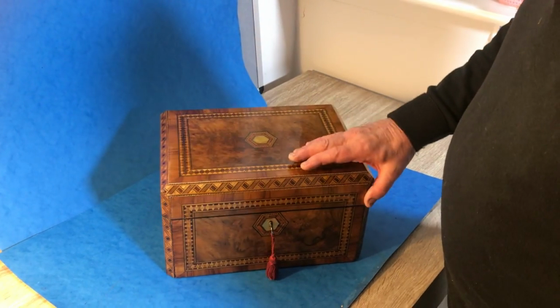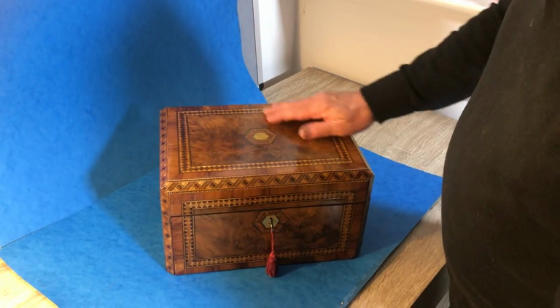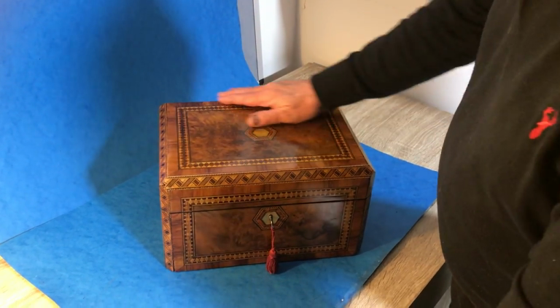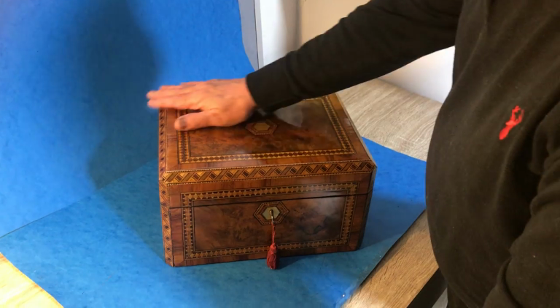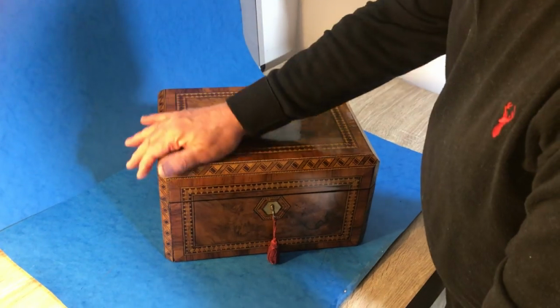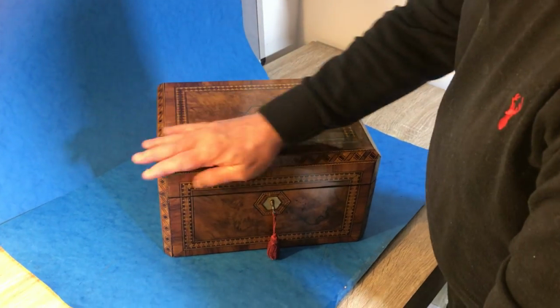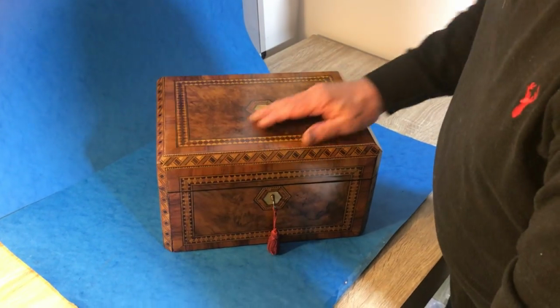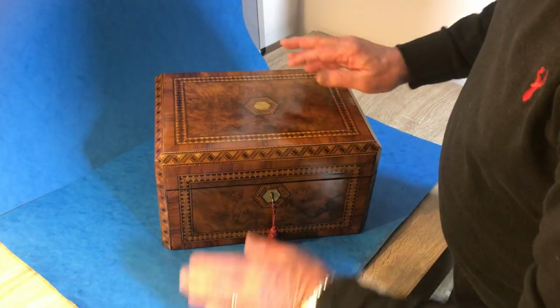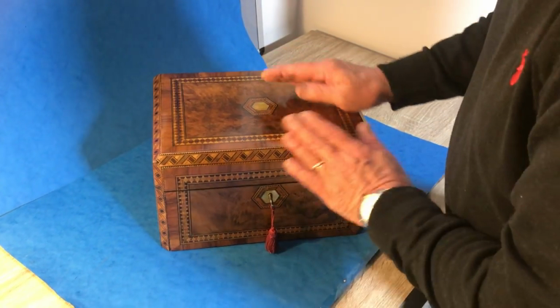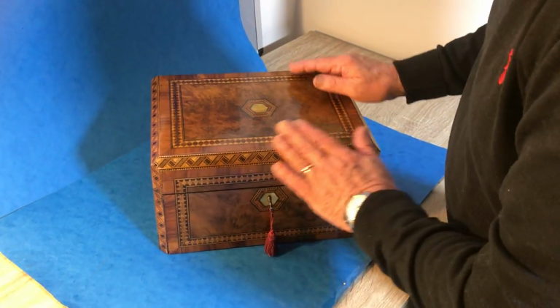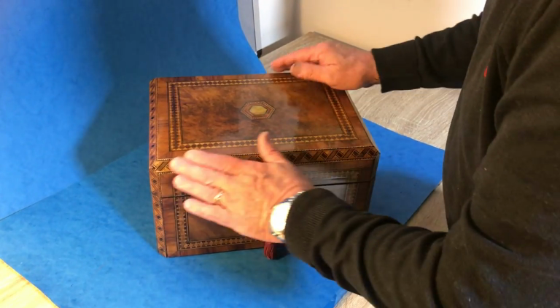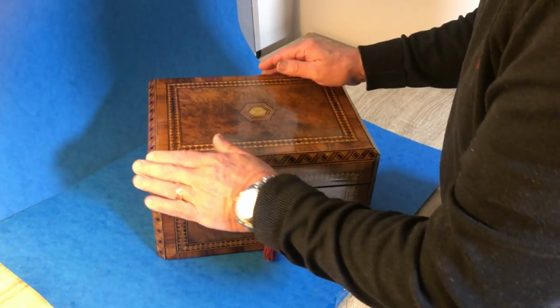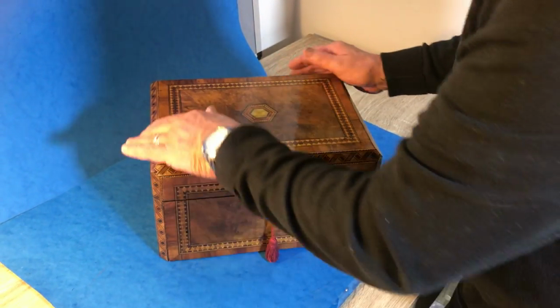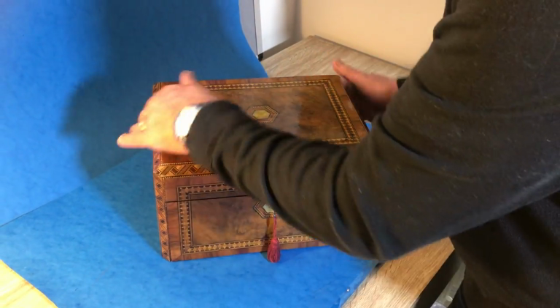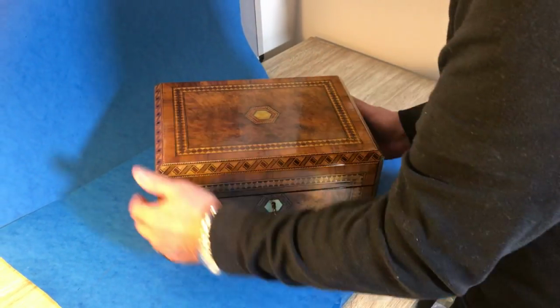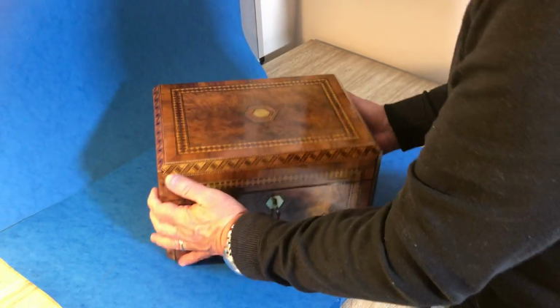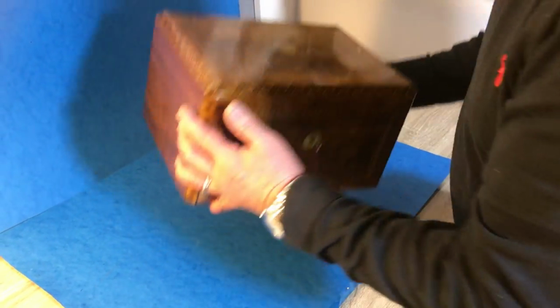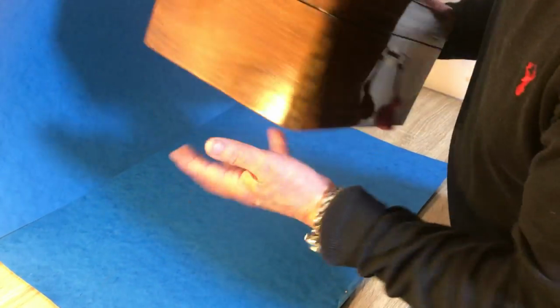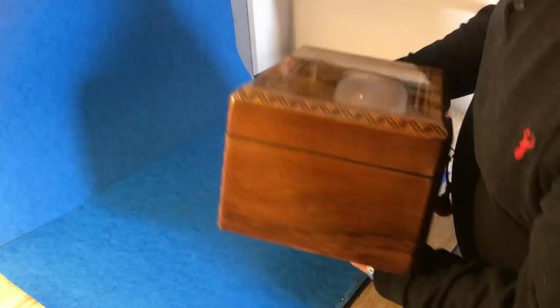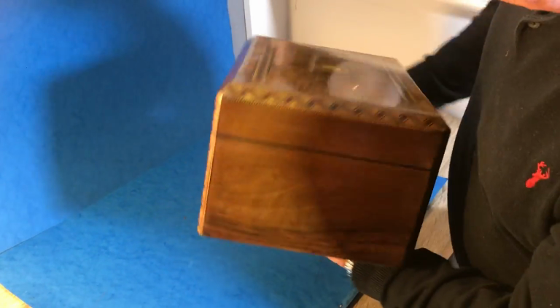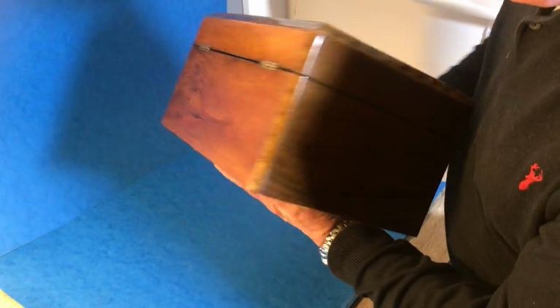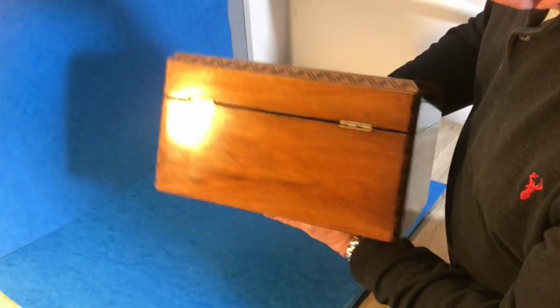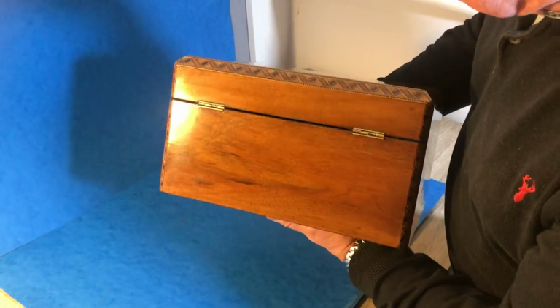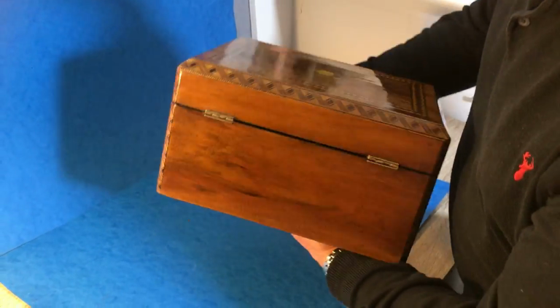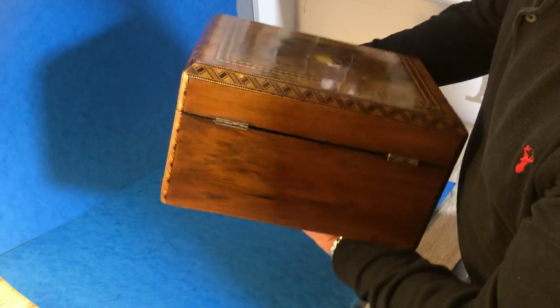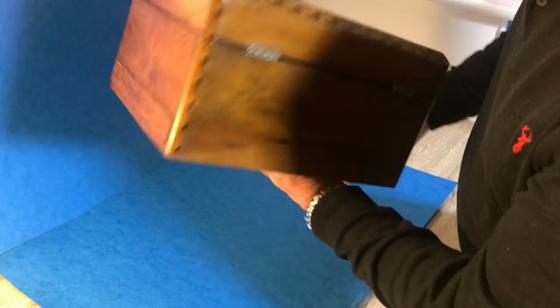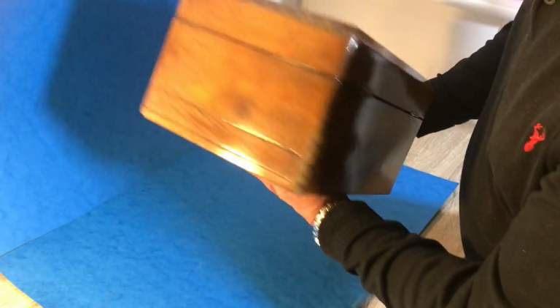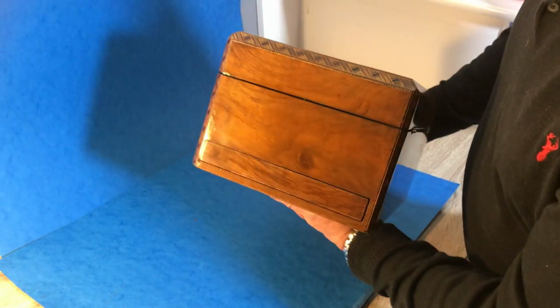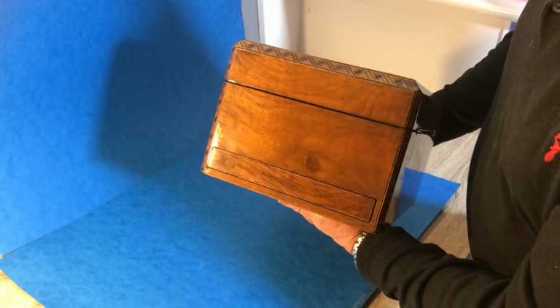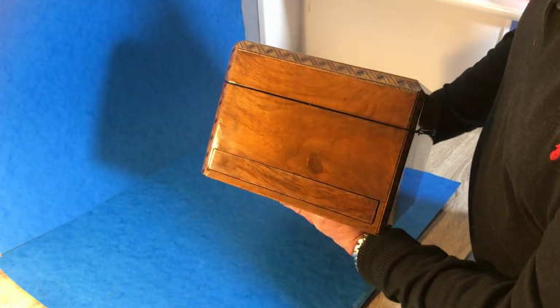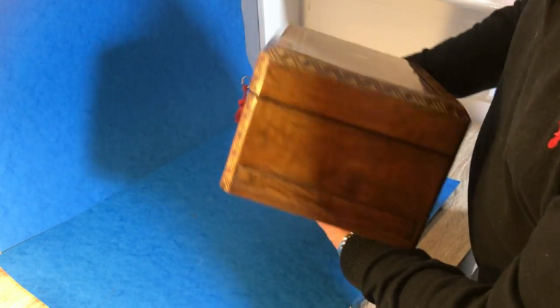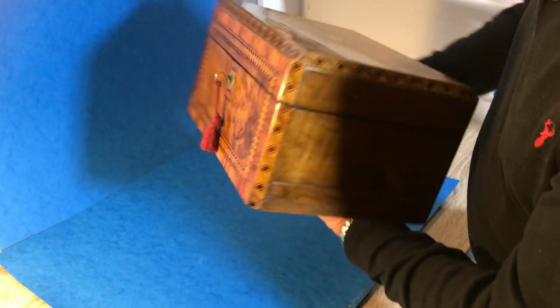Dates to 1850 and it's got this lovely cut corner top, but super condition — a beautiful box.